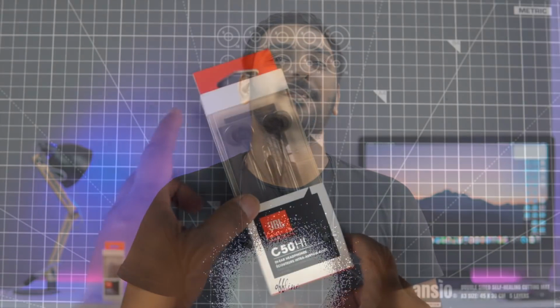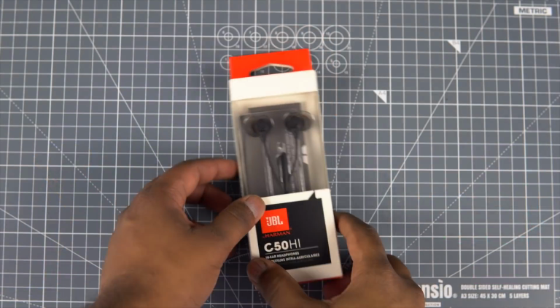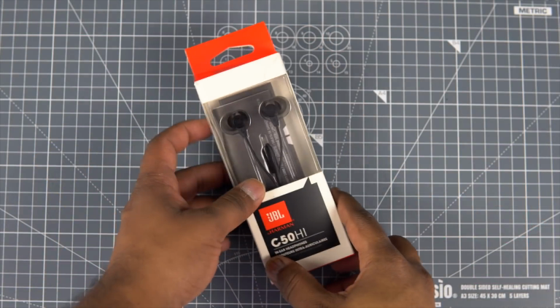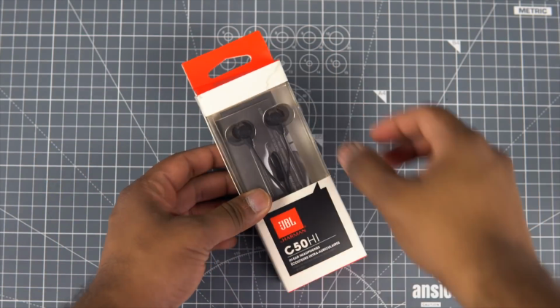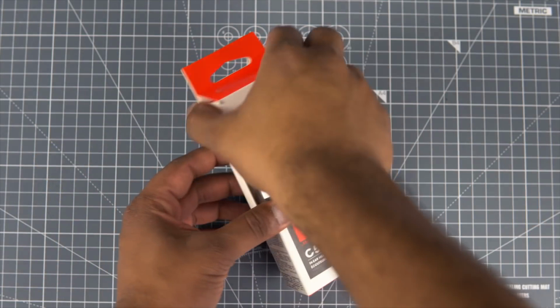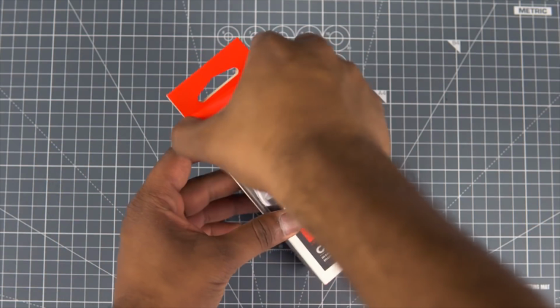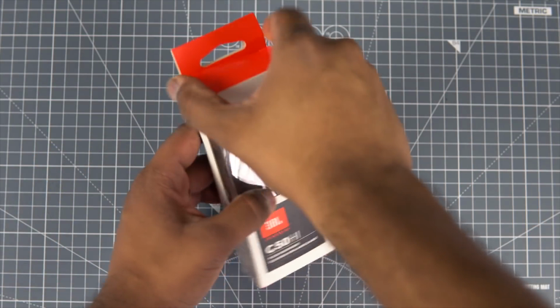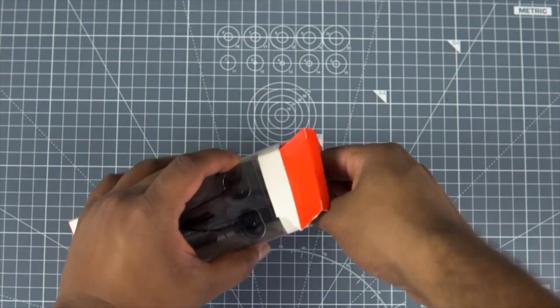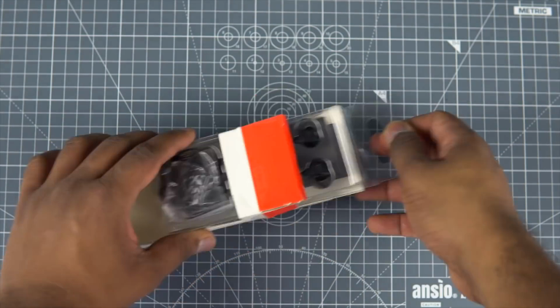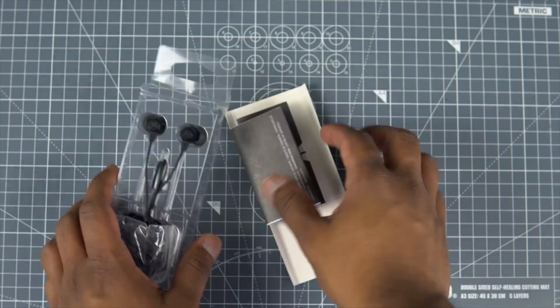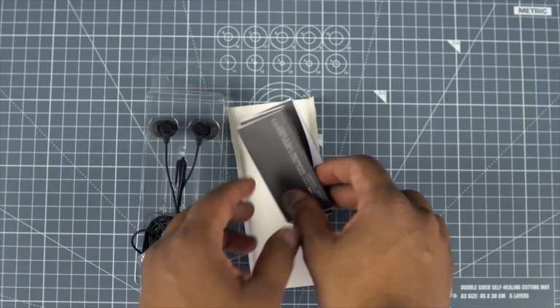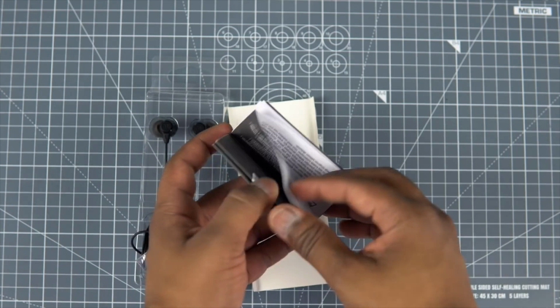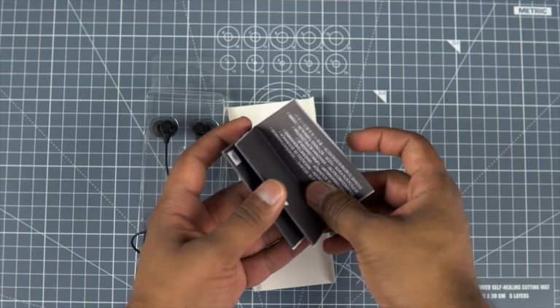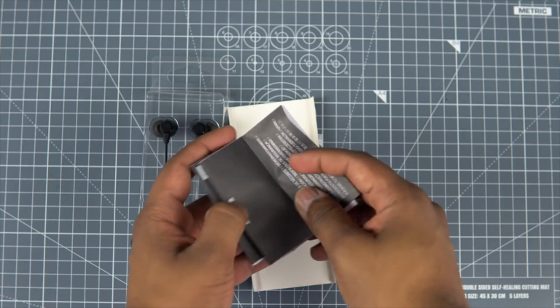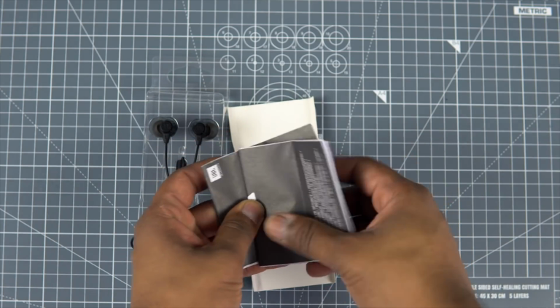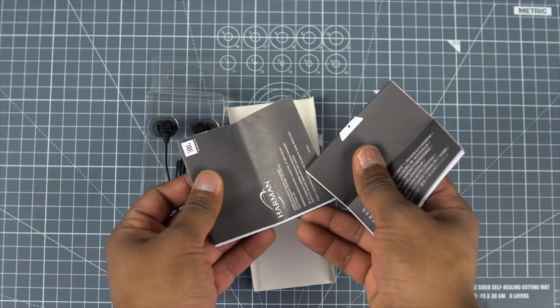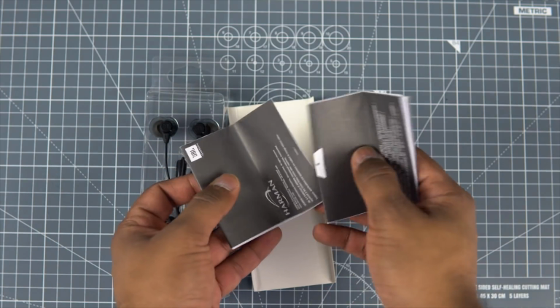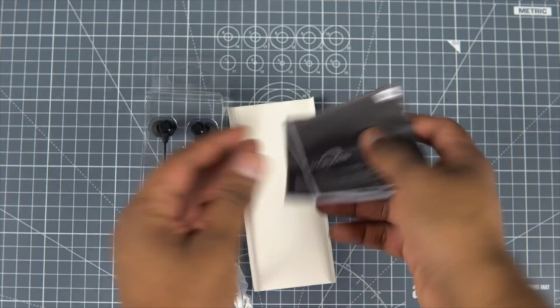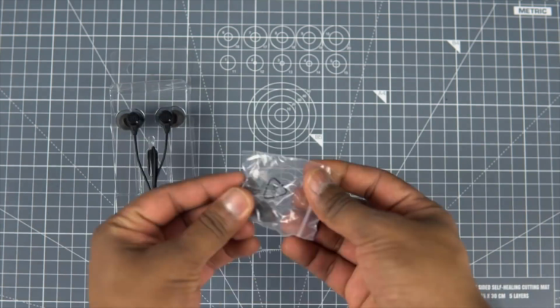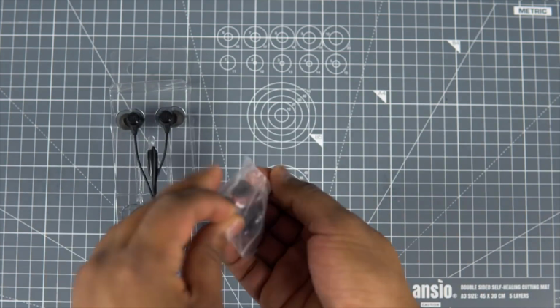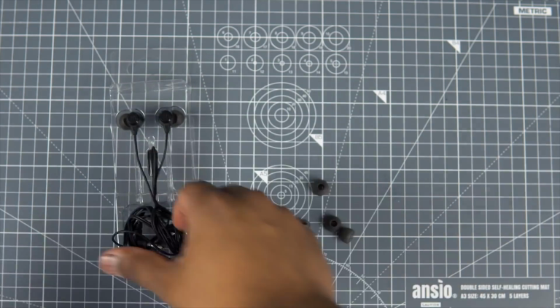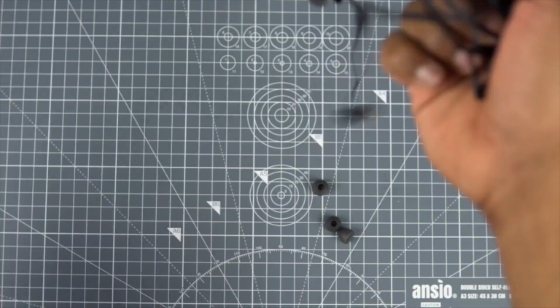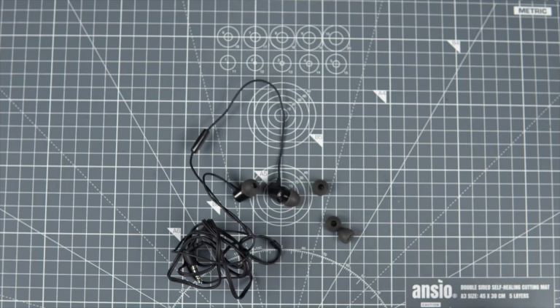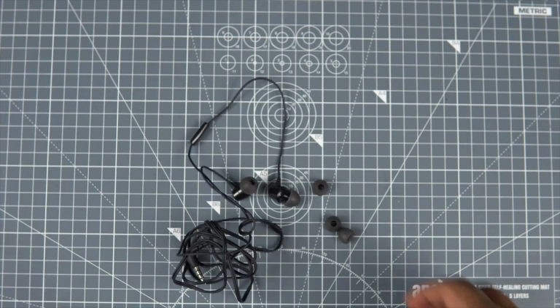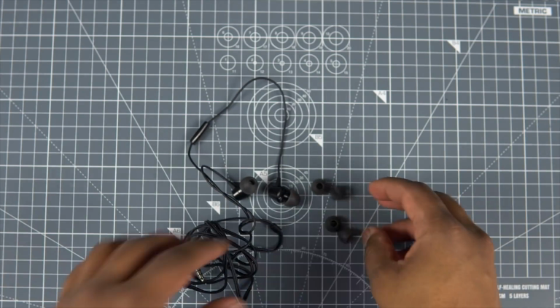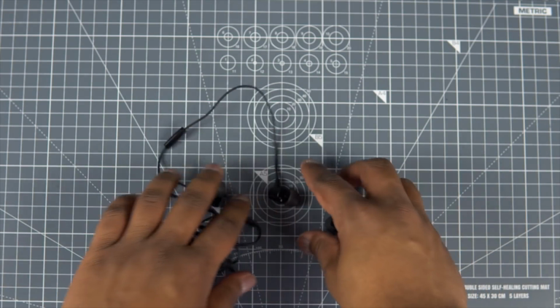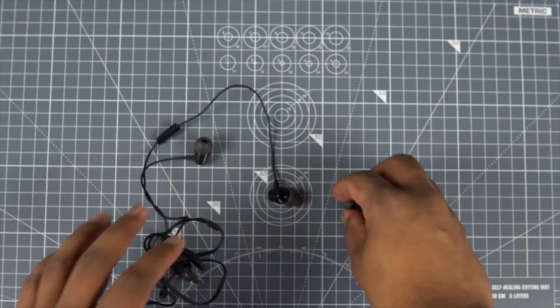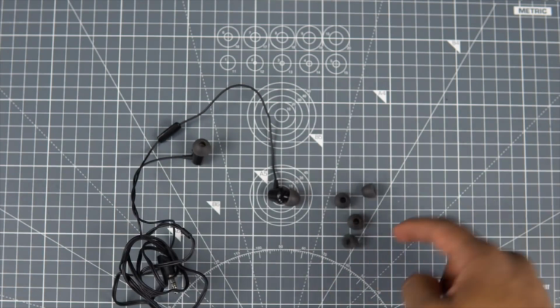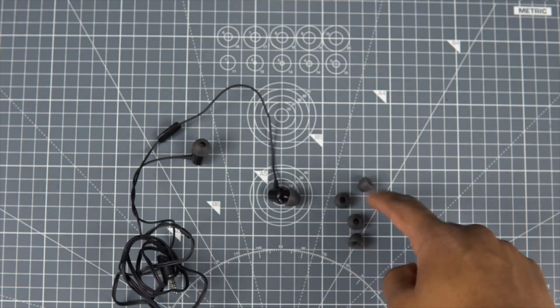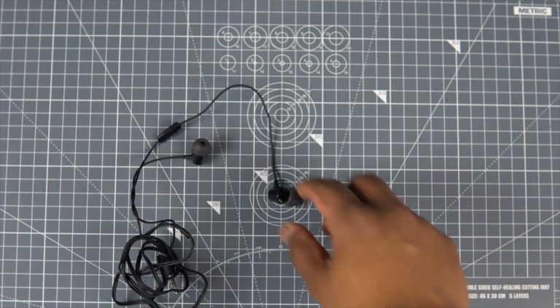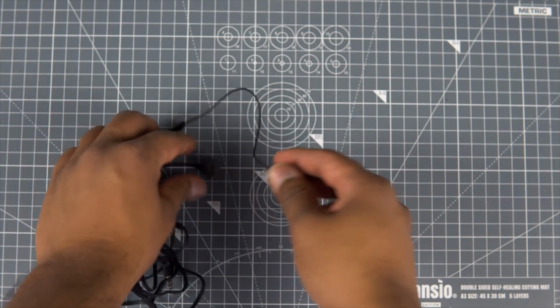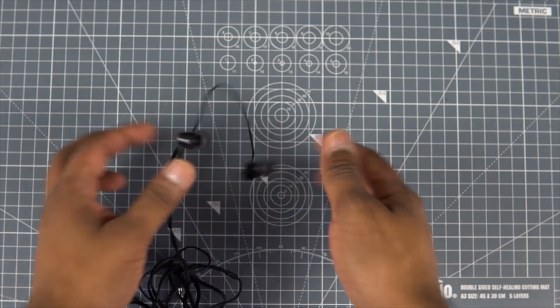Starting with the unboxing, you get the standard JBL packaging that you get with most of the budget JBL earphones. Inside the box, you get the earphones, manuals, and two pairs of ear tips. I would suggest you try out all the ear tips and find out the perfect one for you.